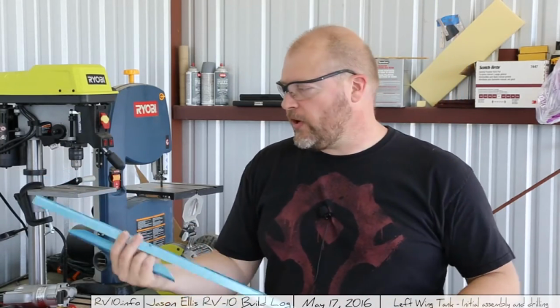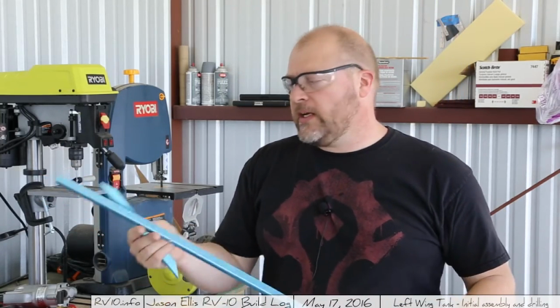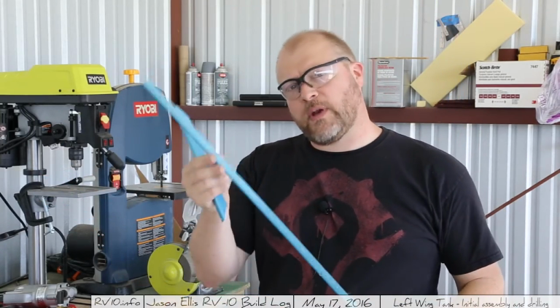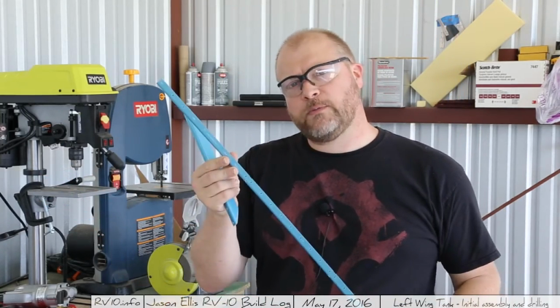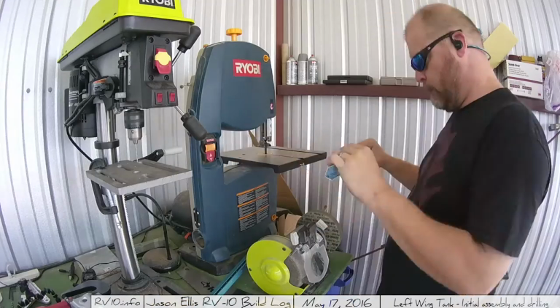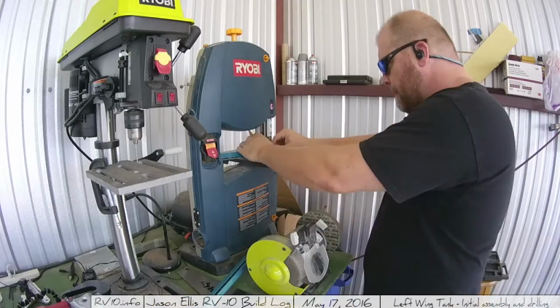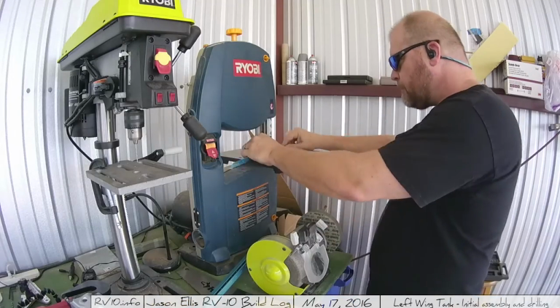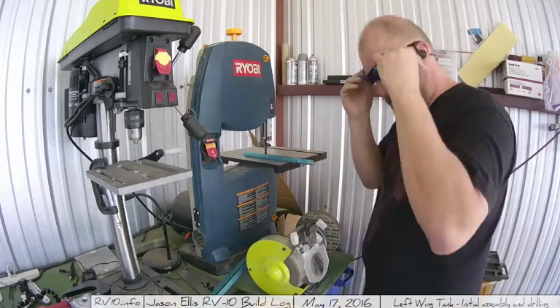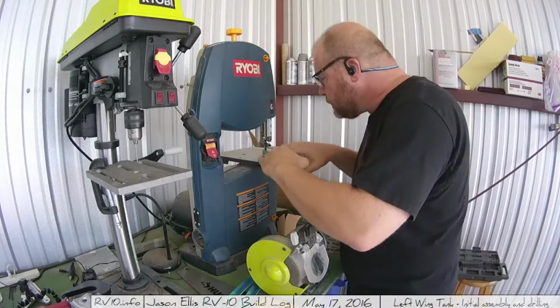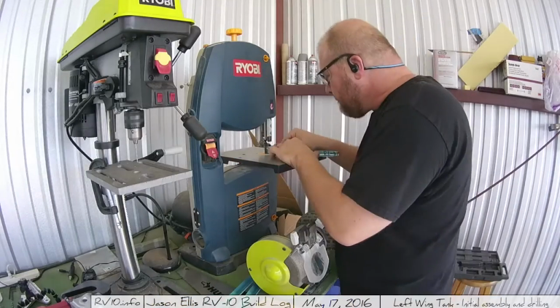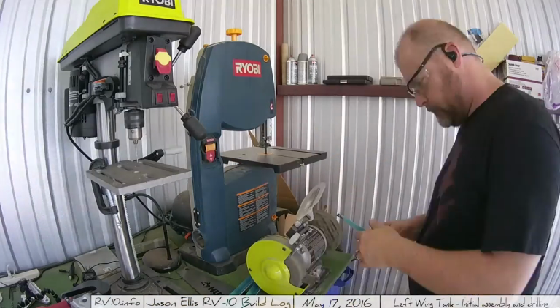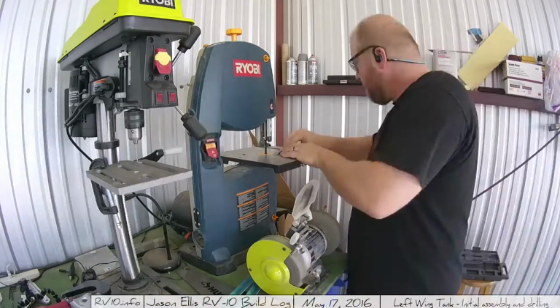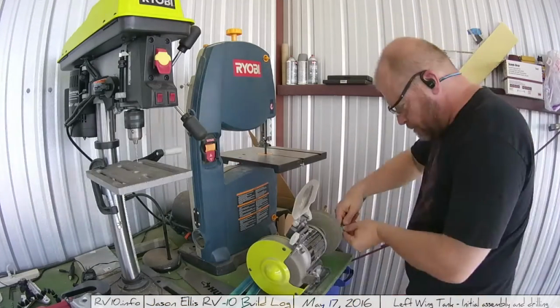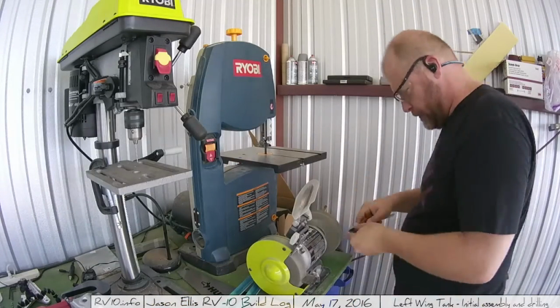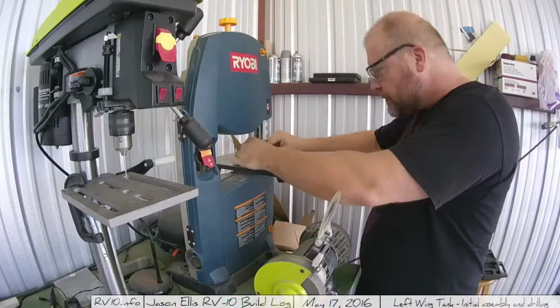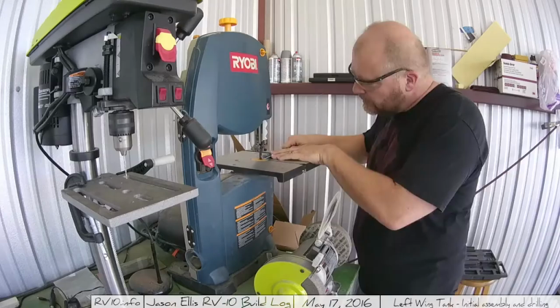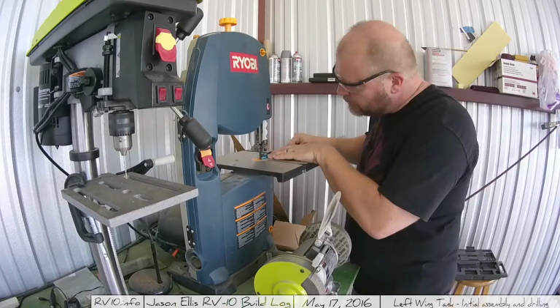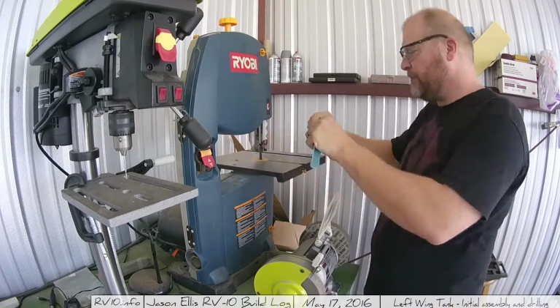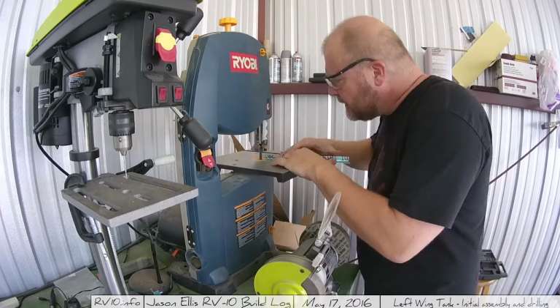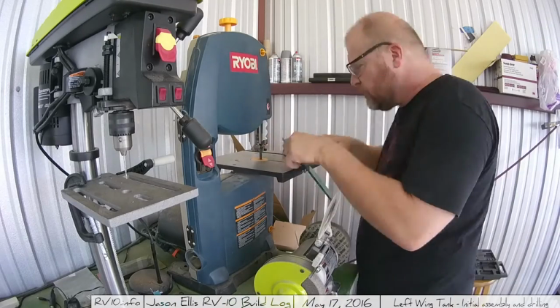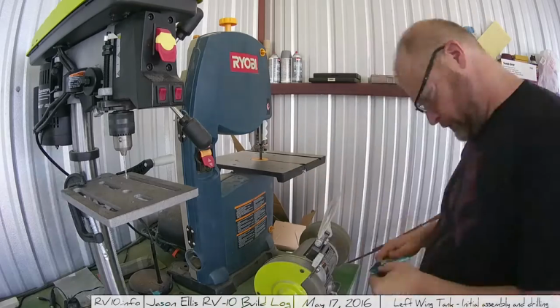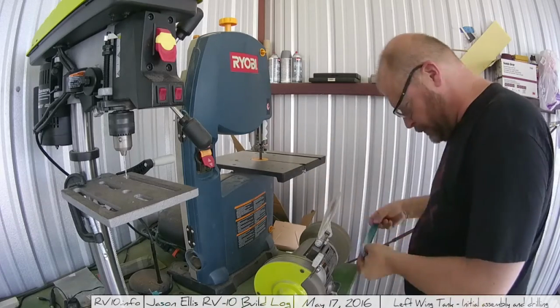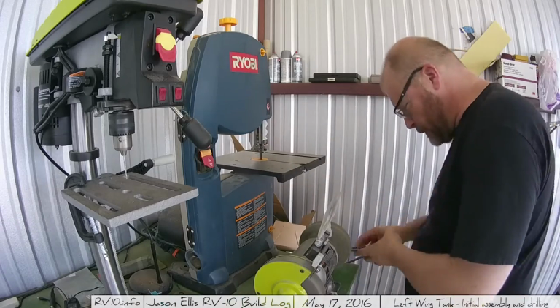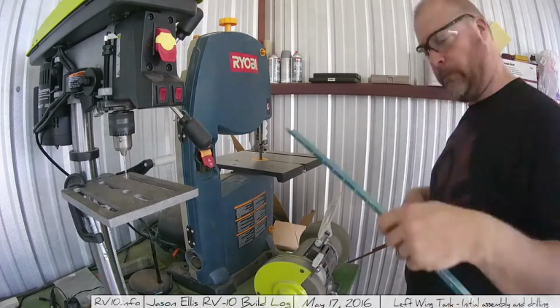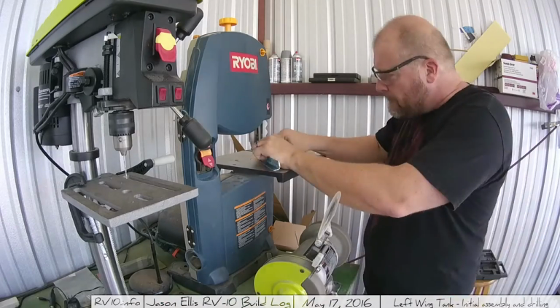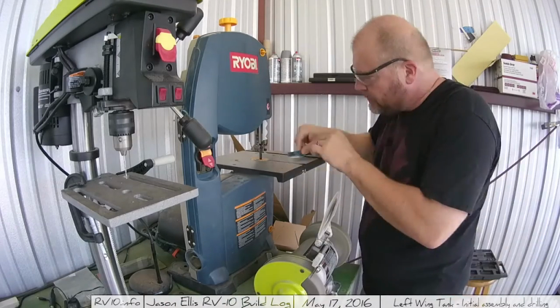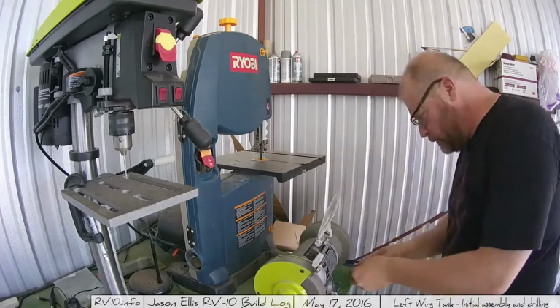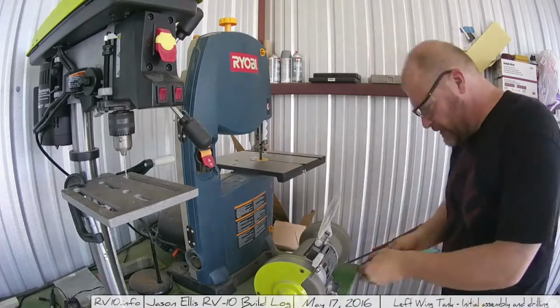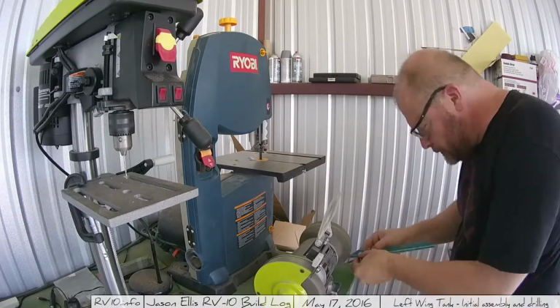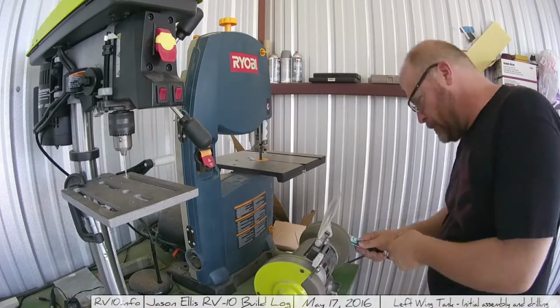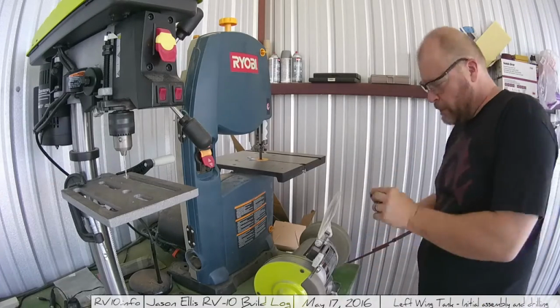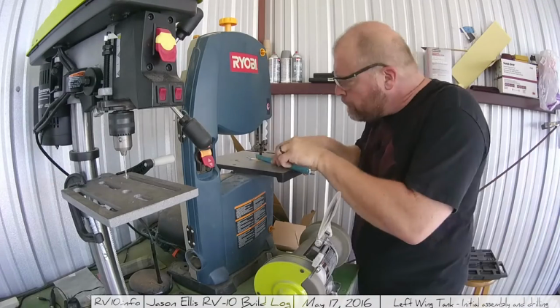It's just a matter of cutting it along the little dimple, and then cutting along the line between two of the other dimples to give it this kind of shape. You're going to make a bunch of these for each wing. You can do all of them at once and put aside half for the other tank. I chose to only do half of them — the left wing's worth of tank stiffeners — and left the other ones uncut for later.